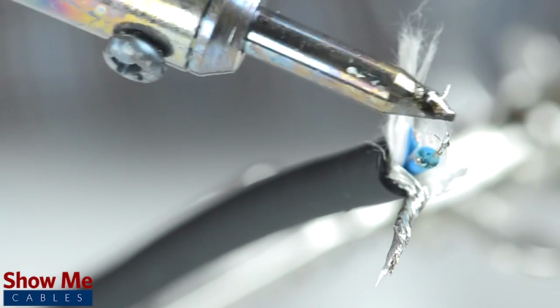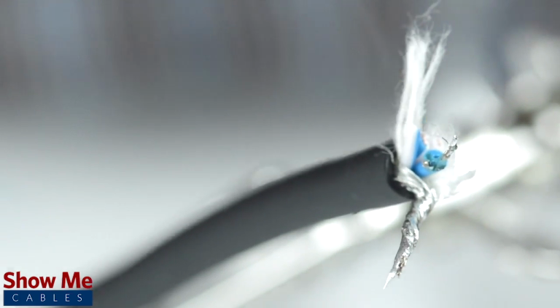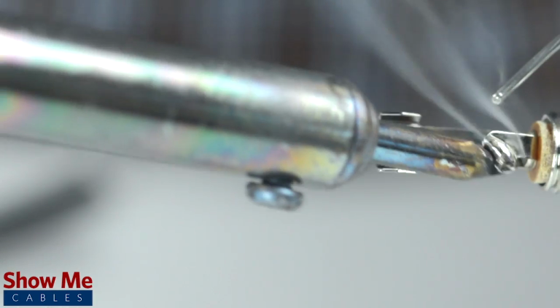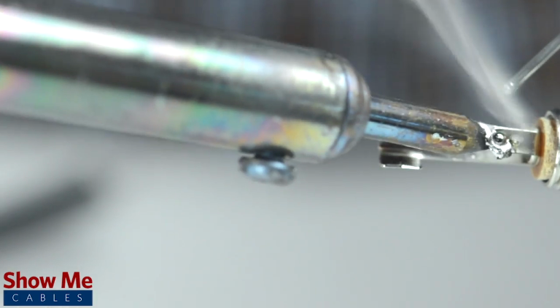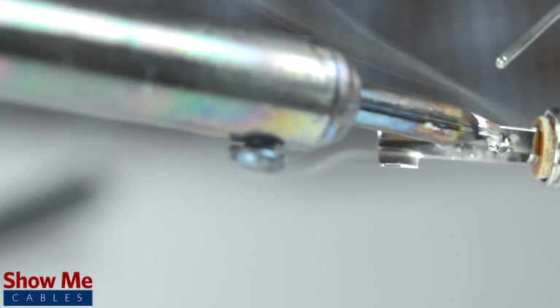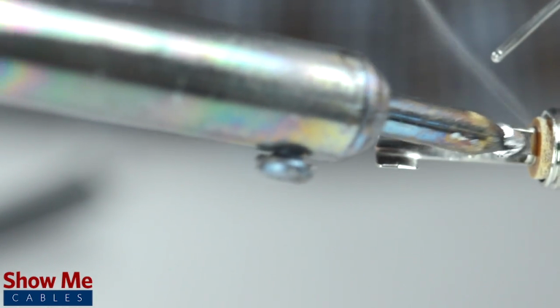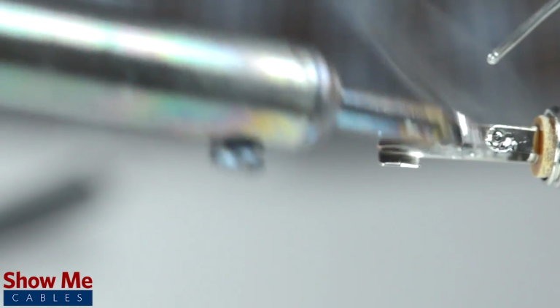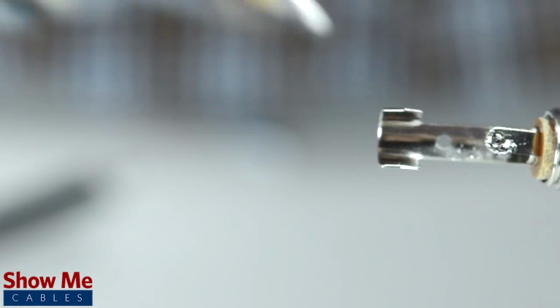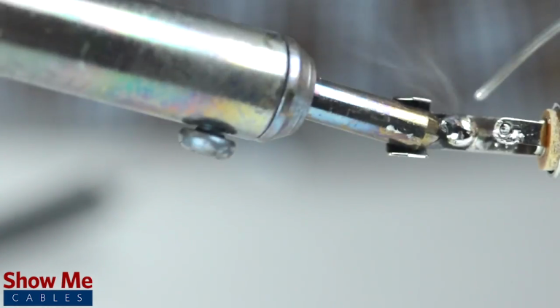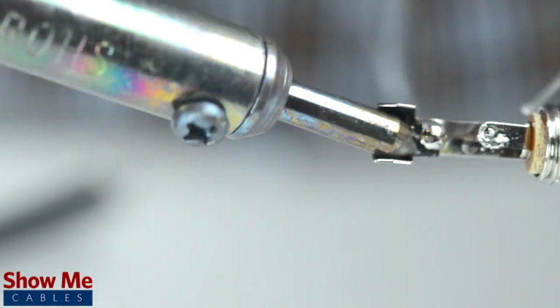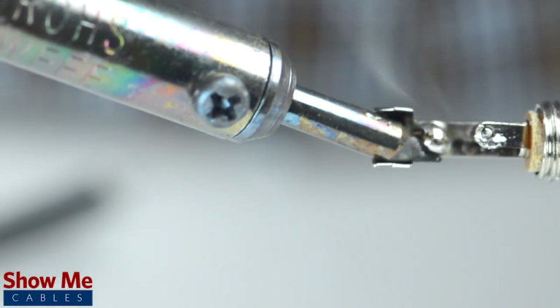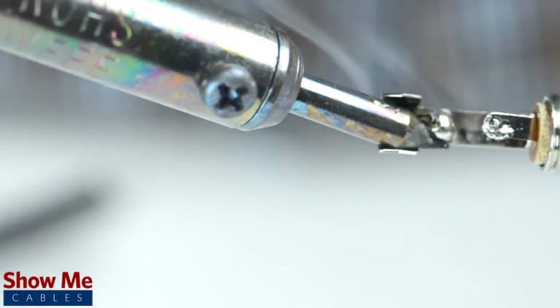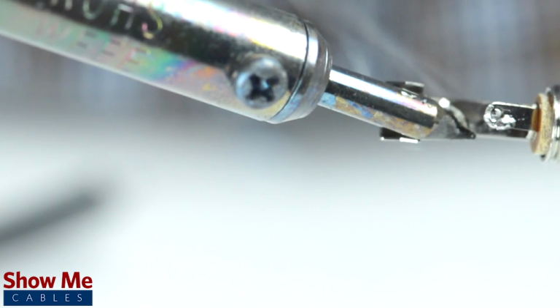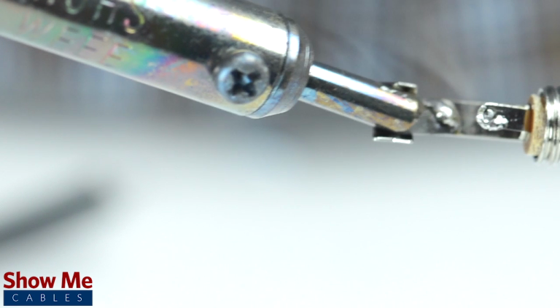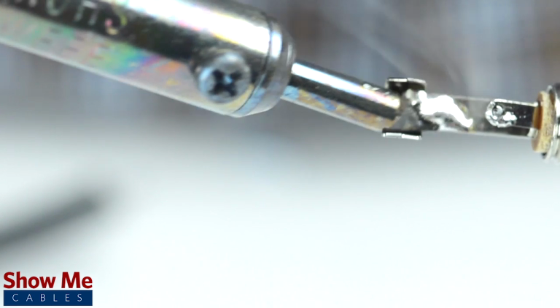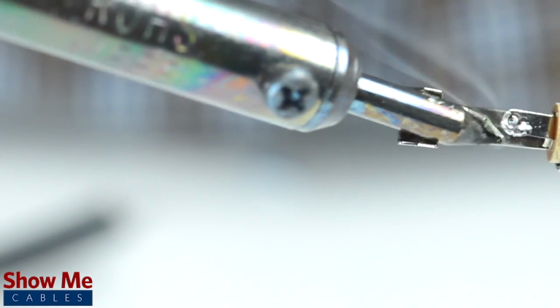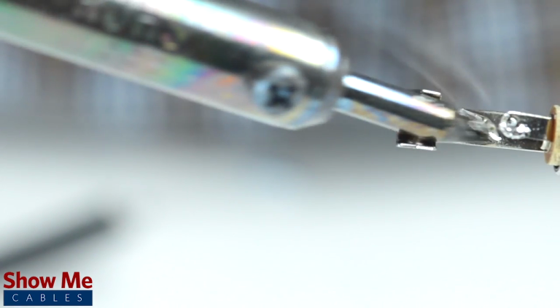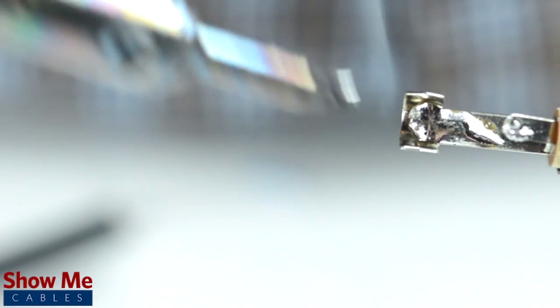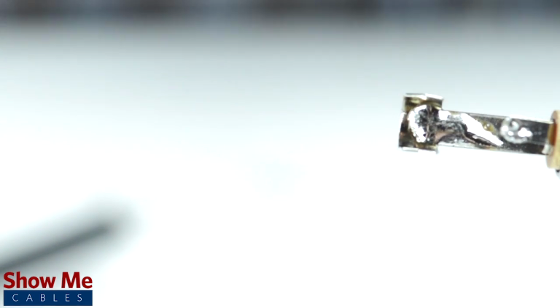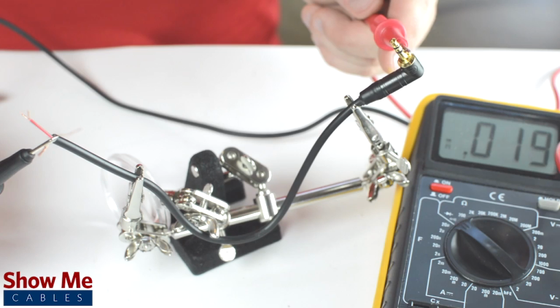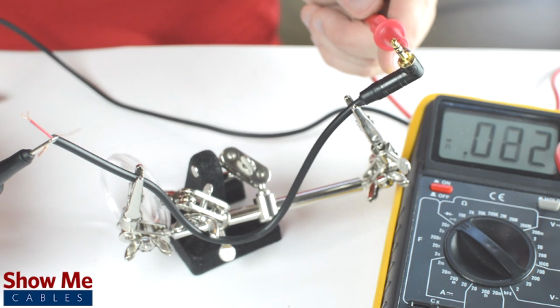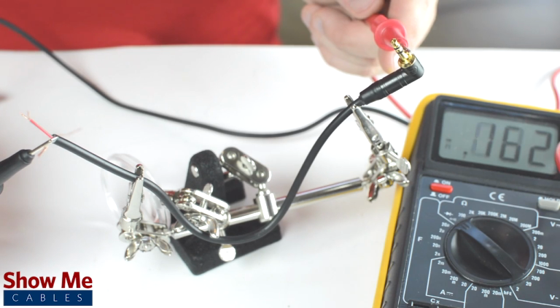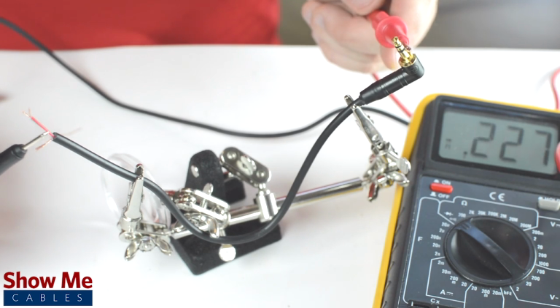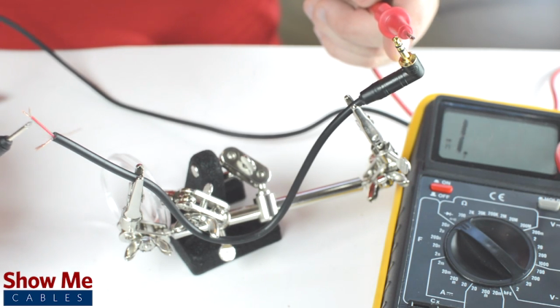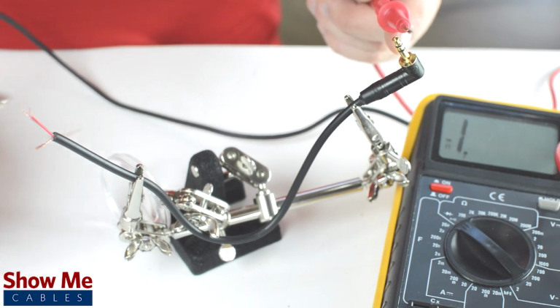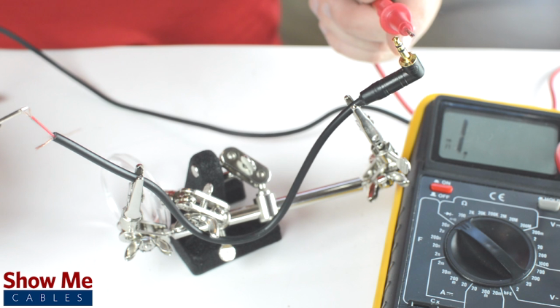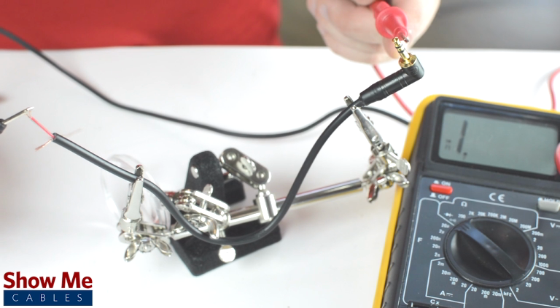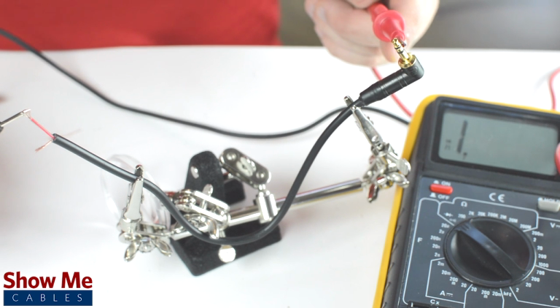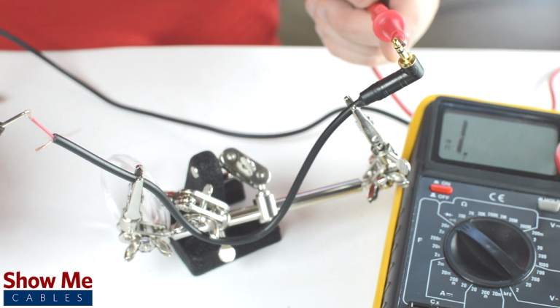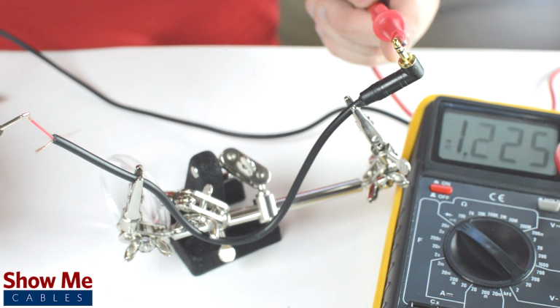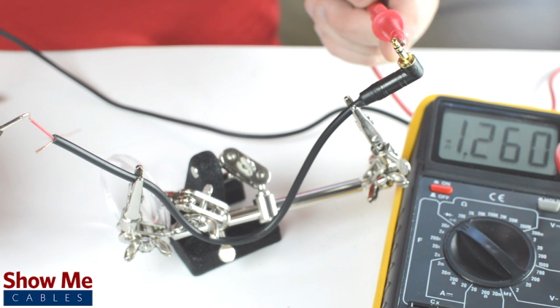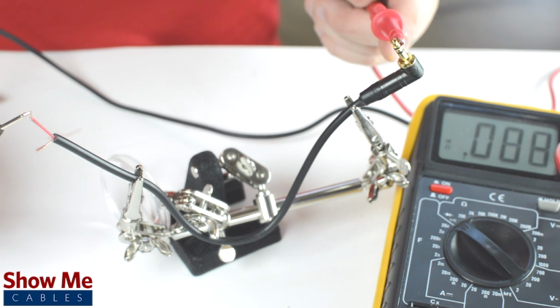Take the connector and with a vice or helping hands, tin the solder points on the connector. The sleeve is the longest piece of metal coming out of the back of the connector. If you are unsure of which solder point corresponds to the tip or sleeve, you can use a multimeter to check continuity.